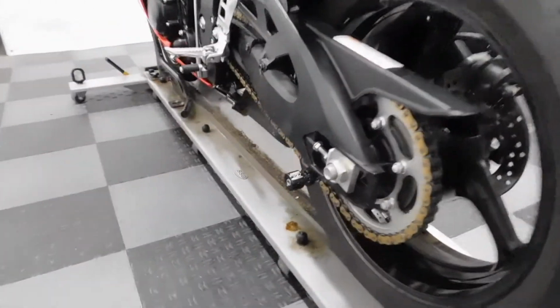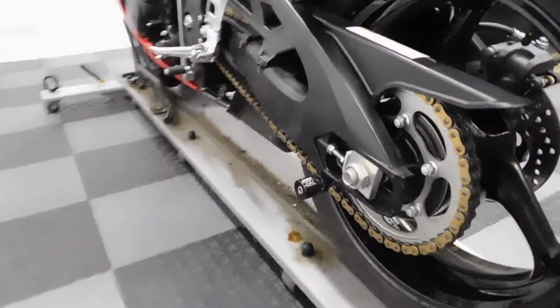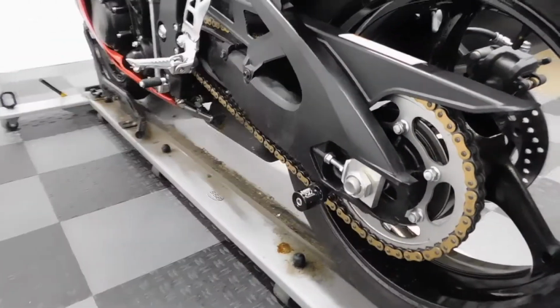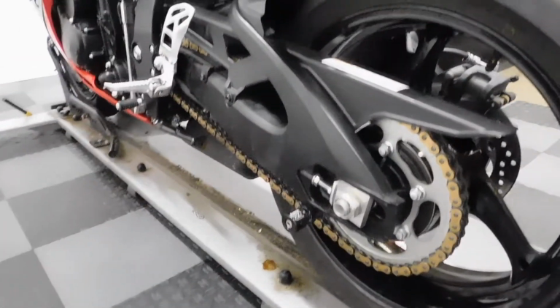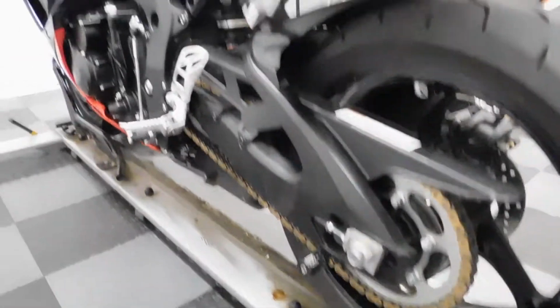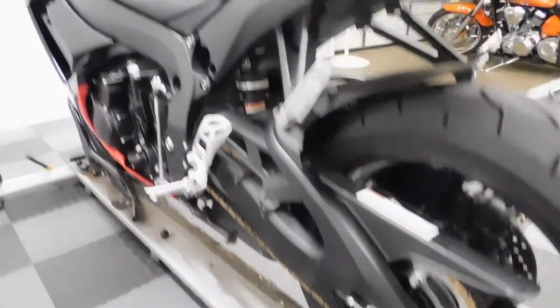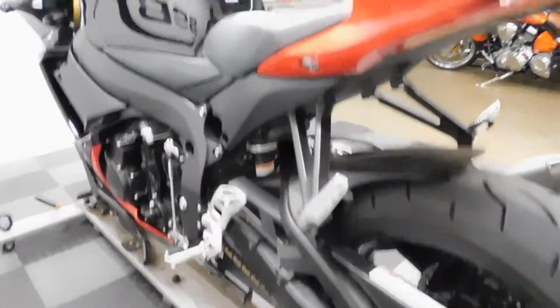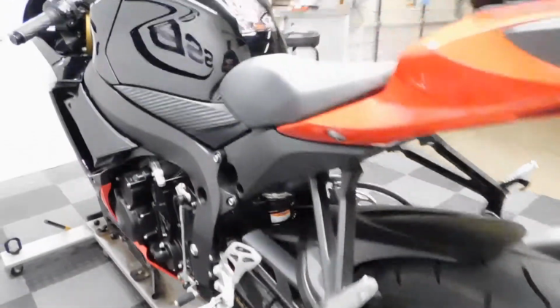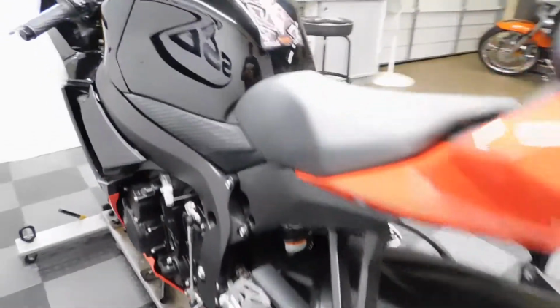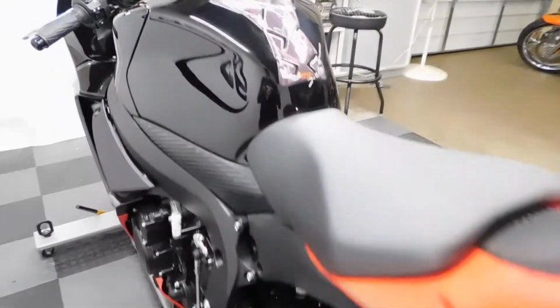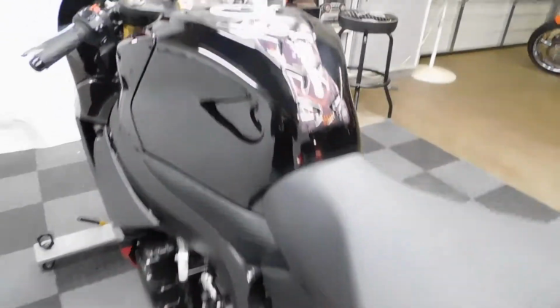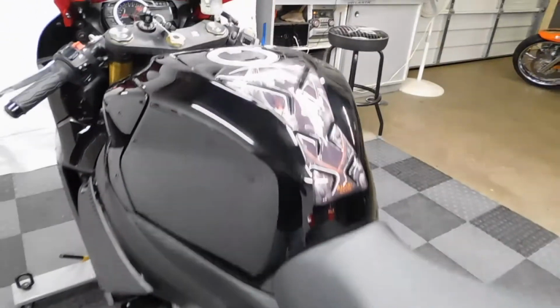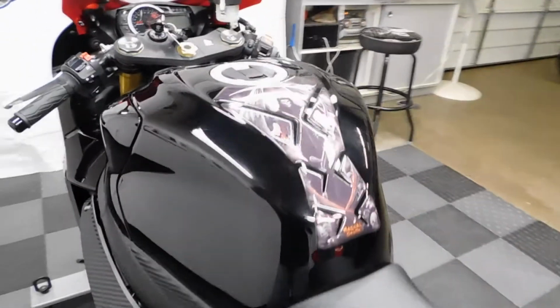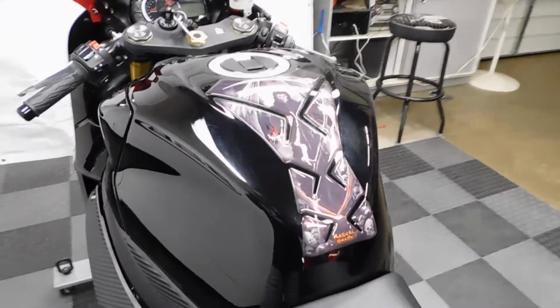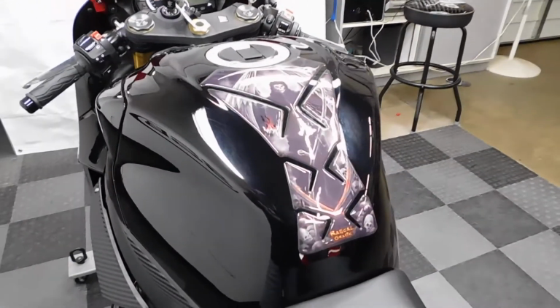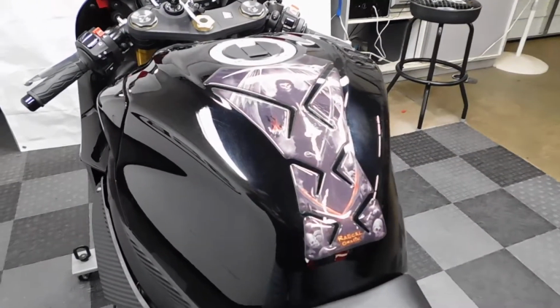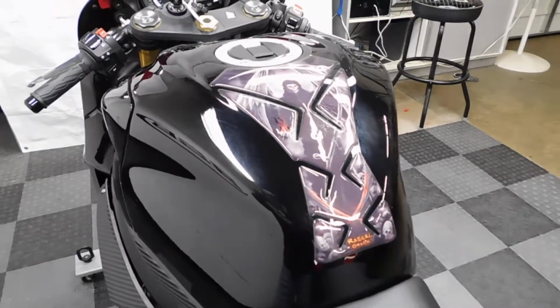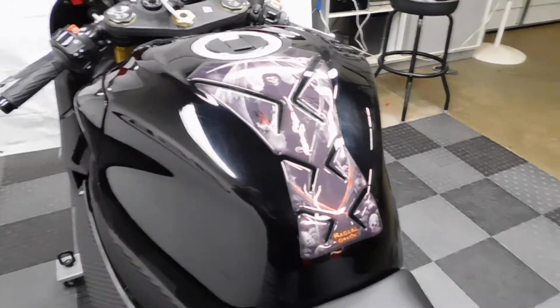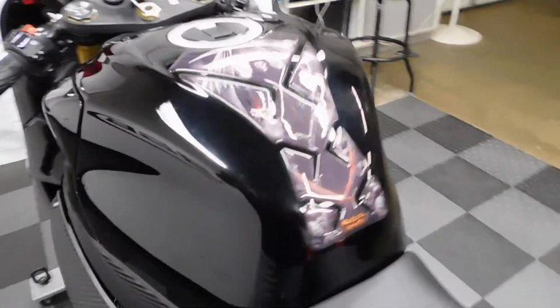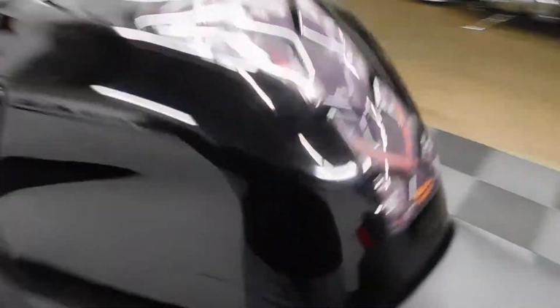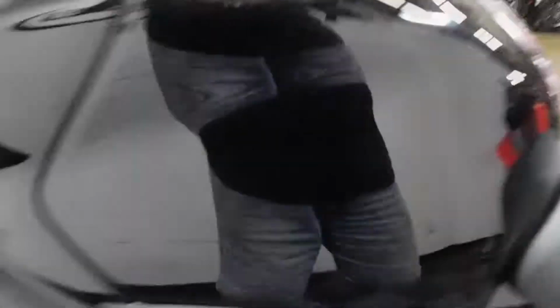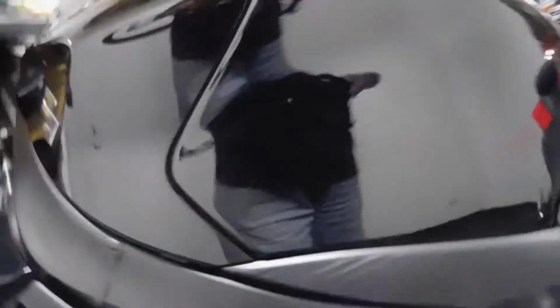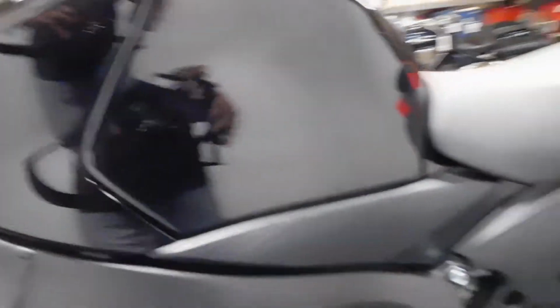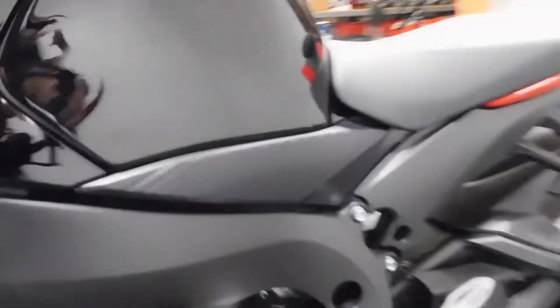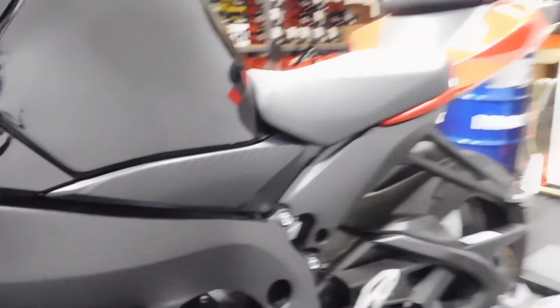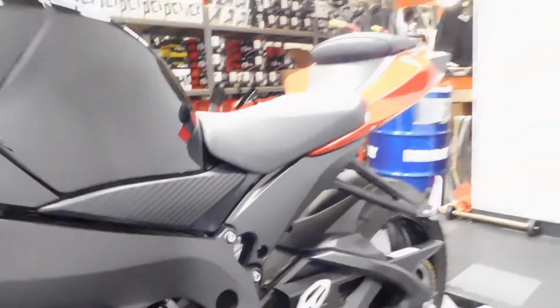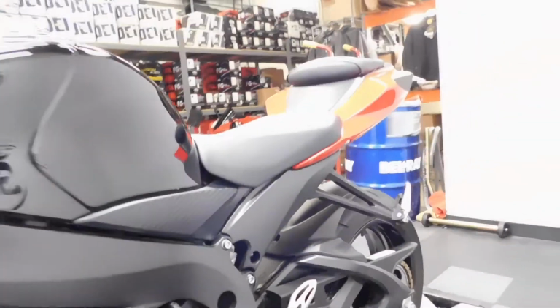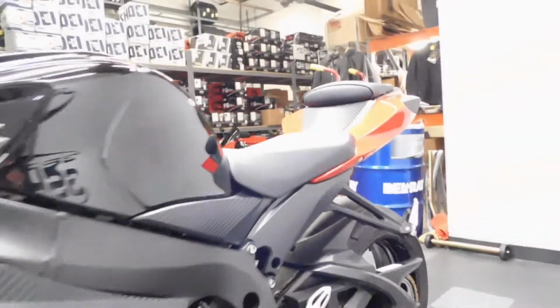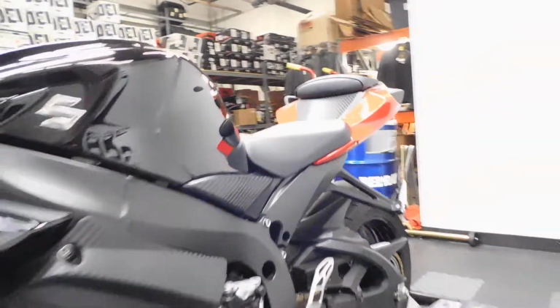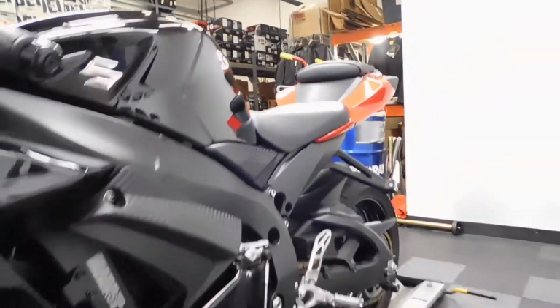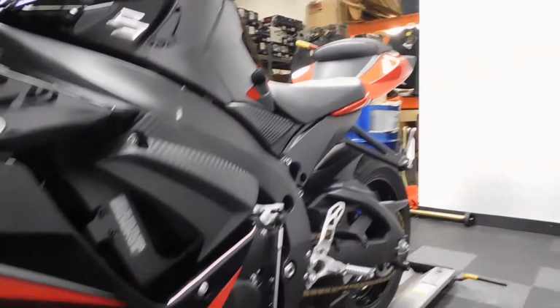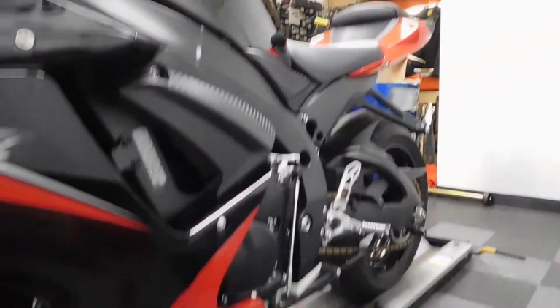And again, the stand spools. The third item on it is the tank pad. So other than that, this bike has got plenty more to have customized on it.